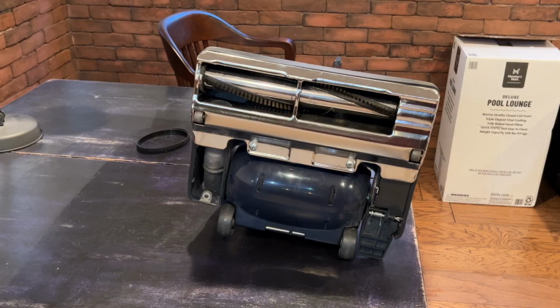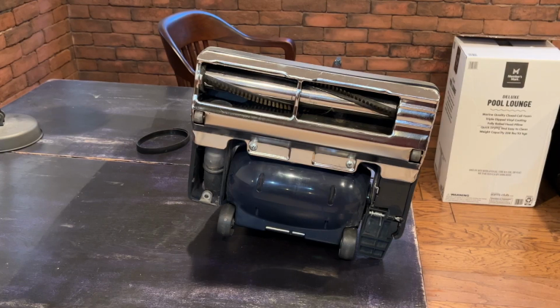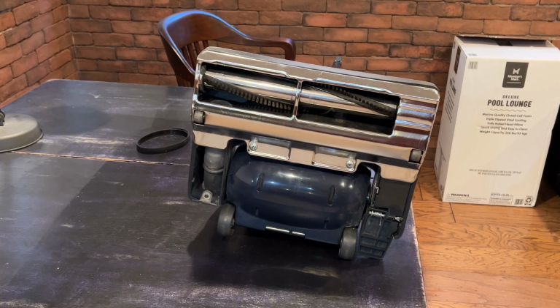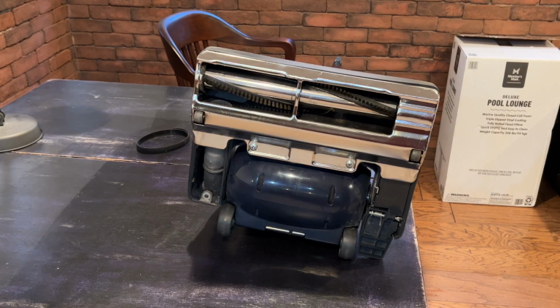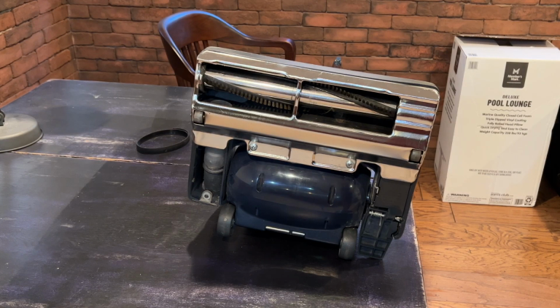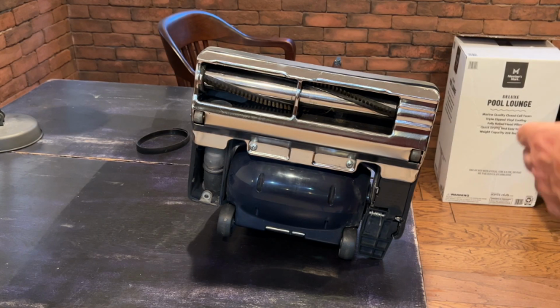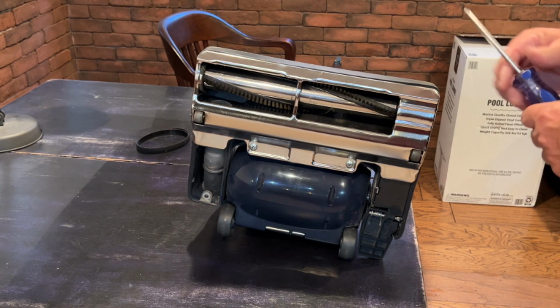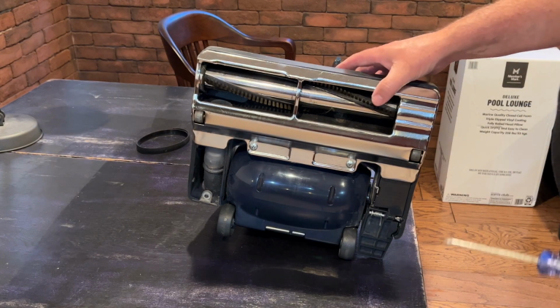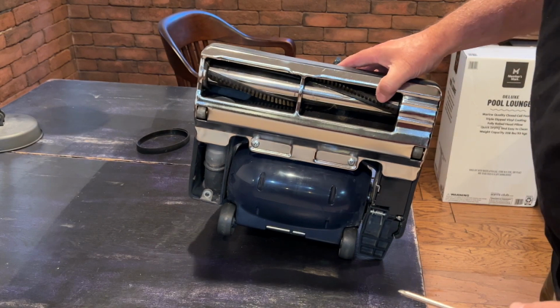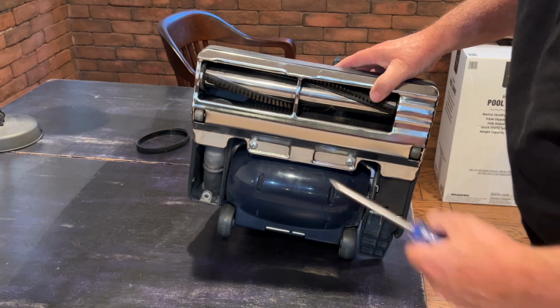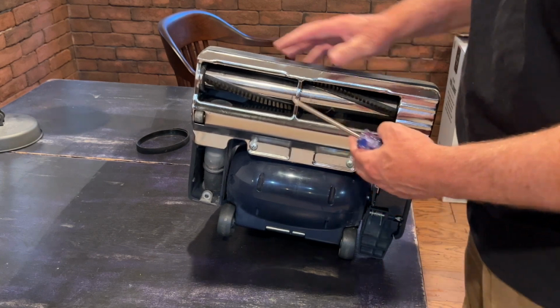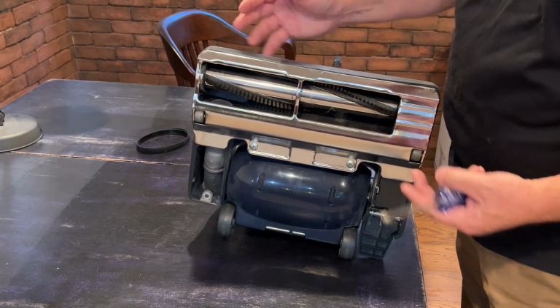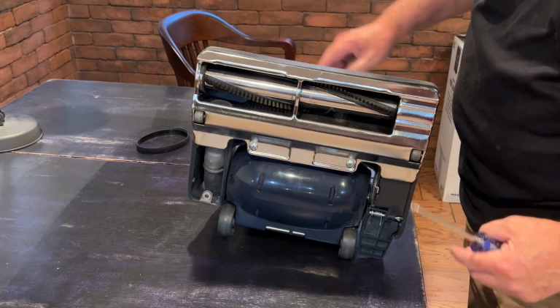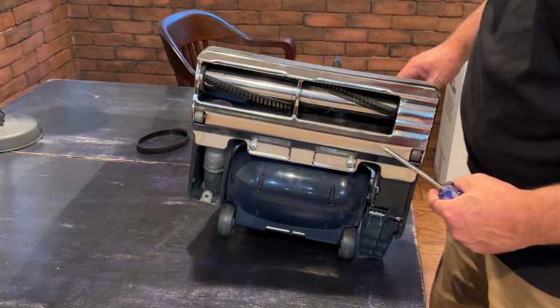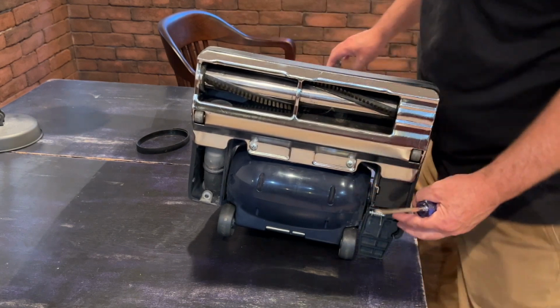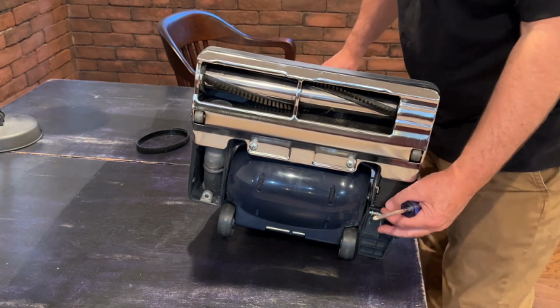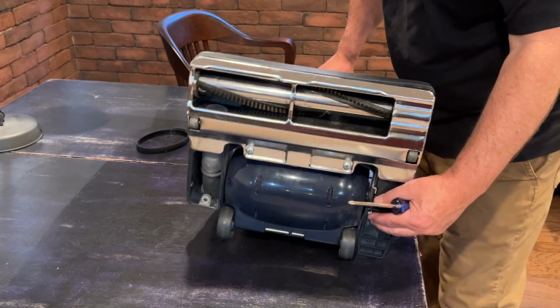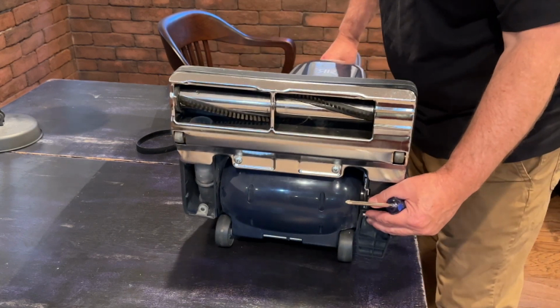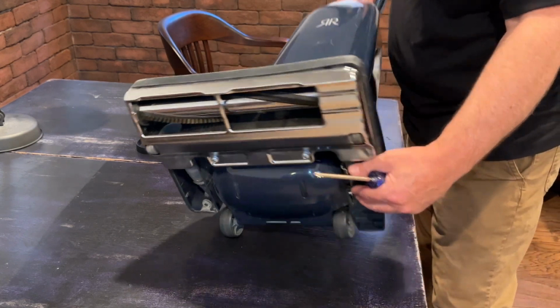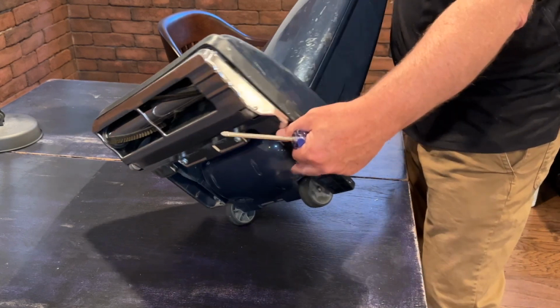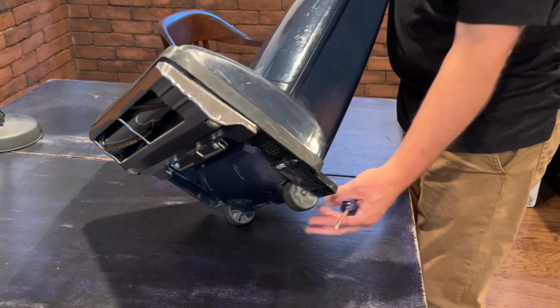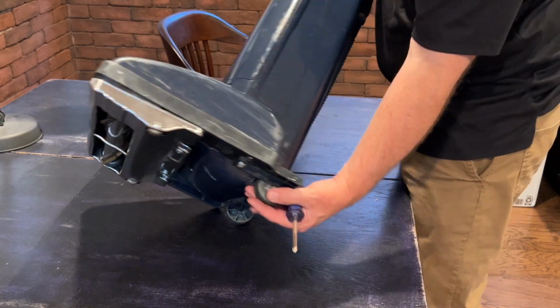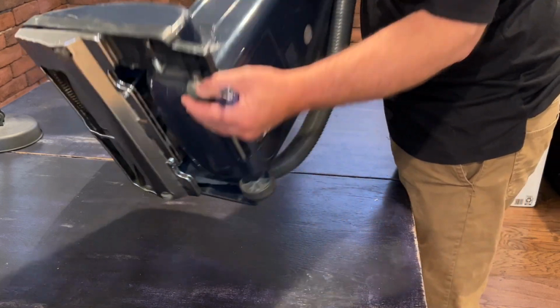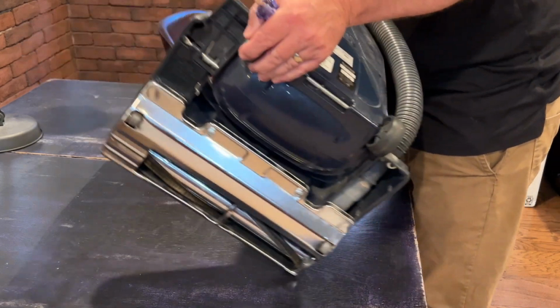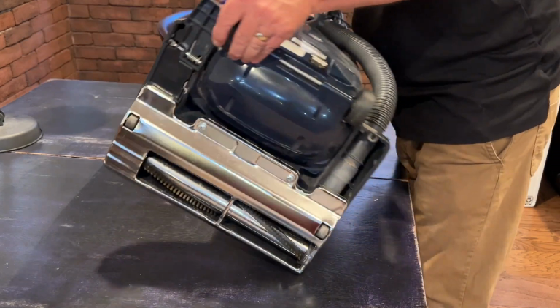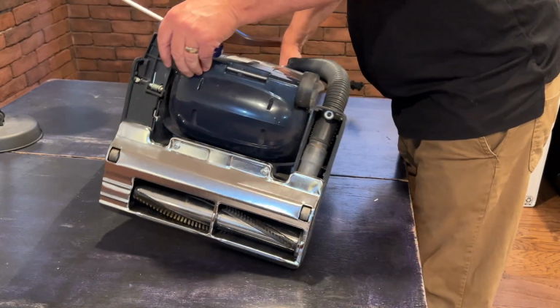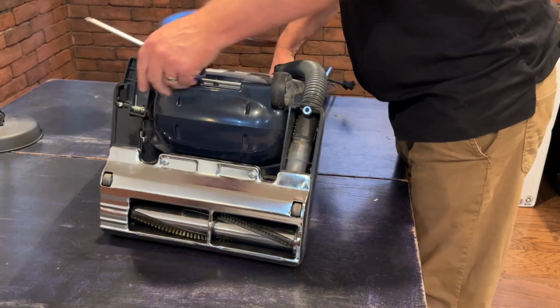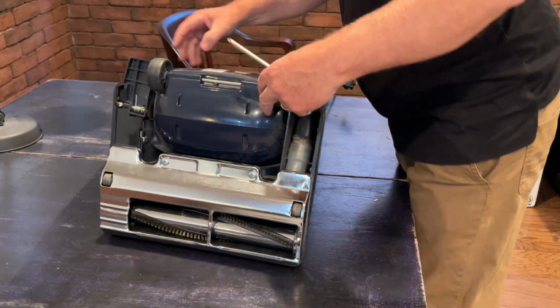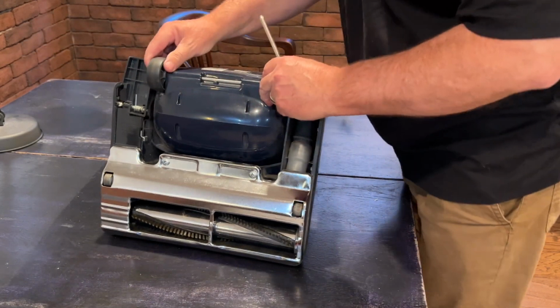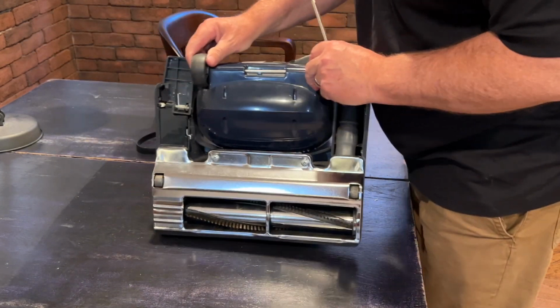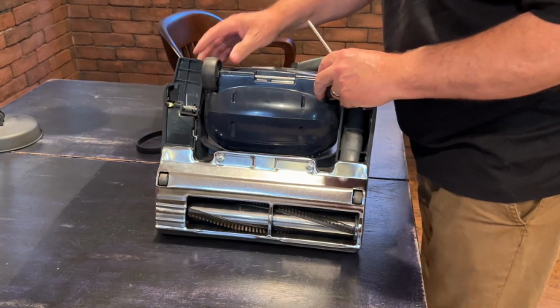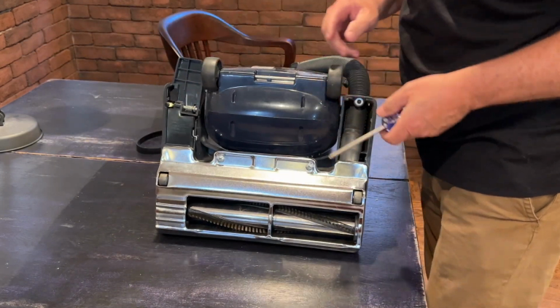The first thing you're going to want to do is flip this bad boy on its back, or you can flip it on its front — whichever is easier. Let's go front; maybe we can see it a little better. Flip it on its front. I've got it still engaged so it's locked in place.